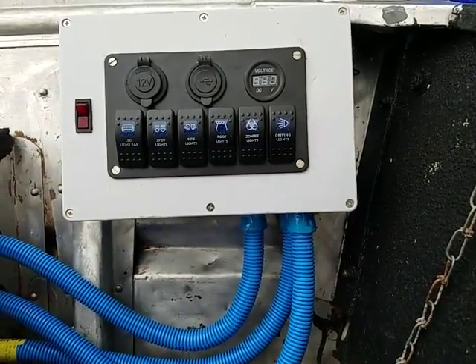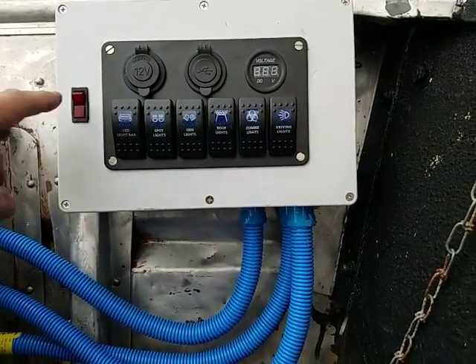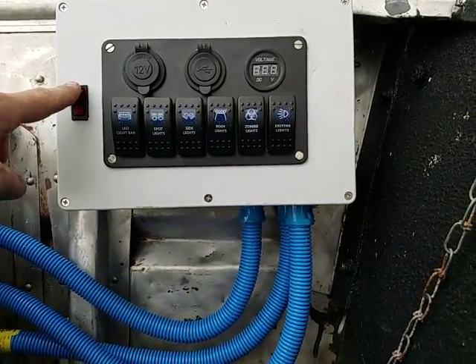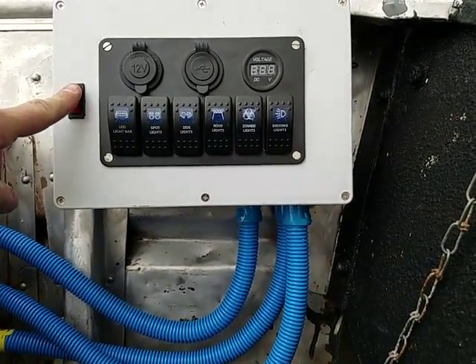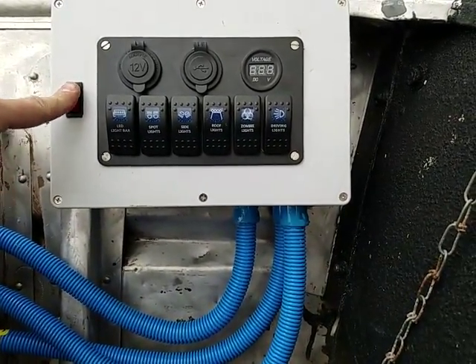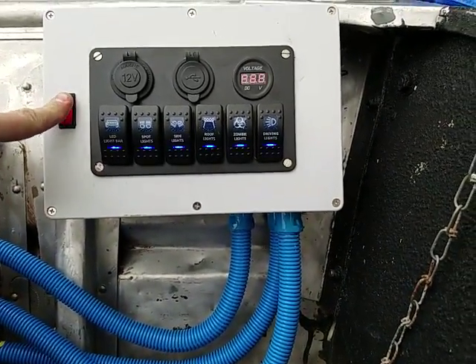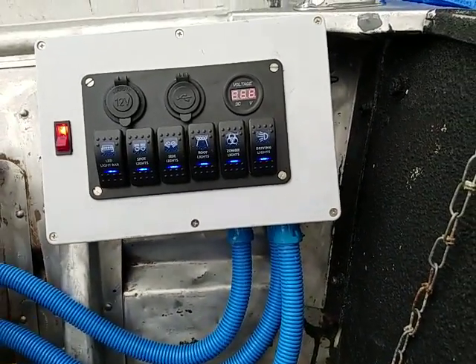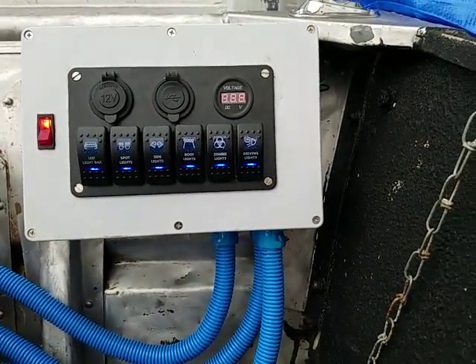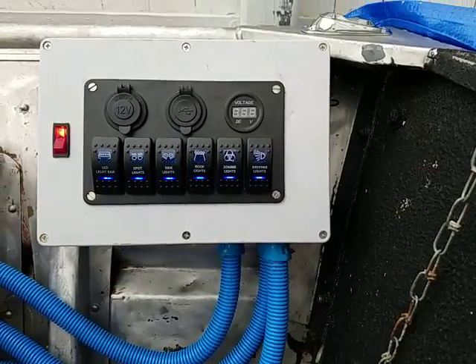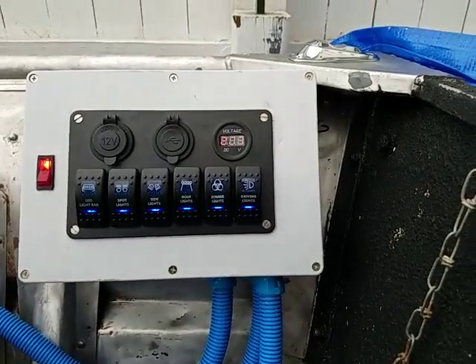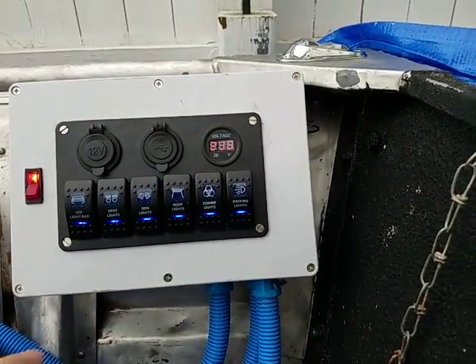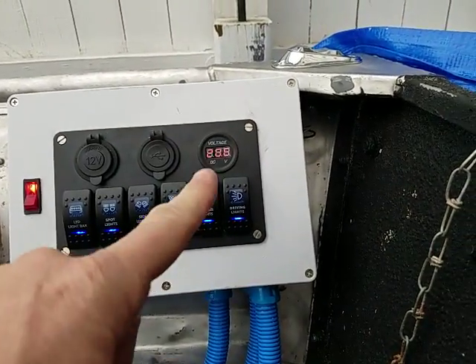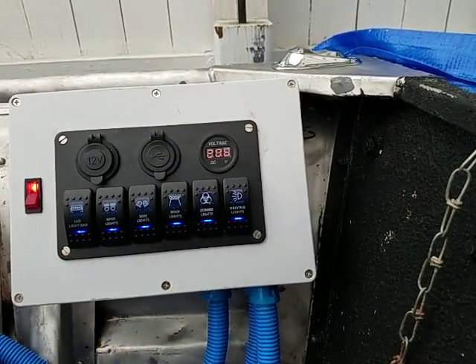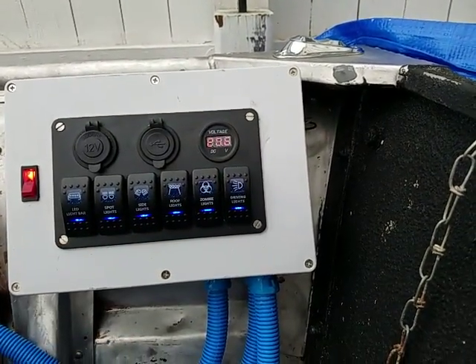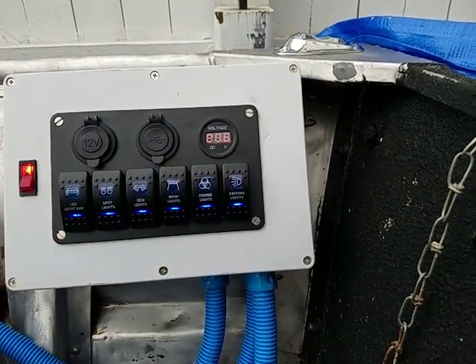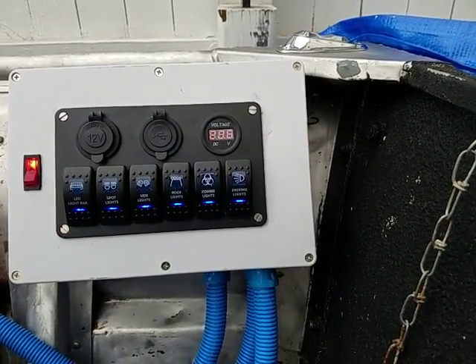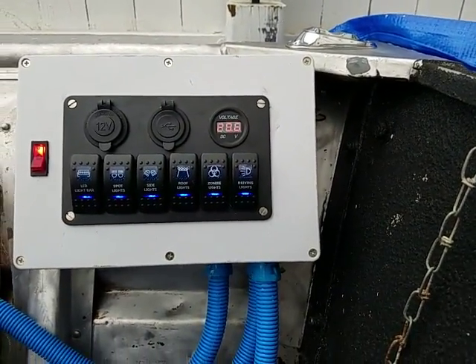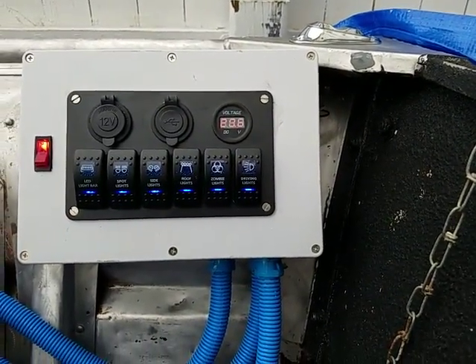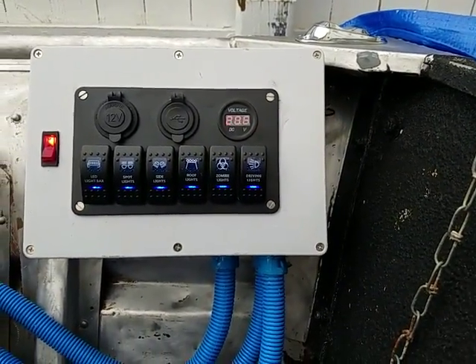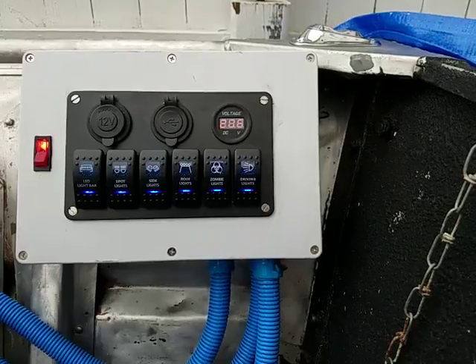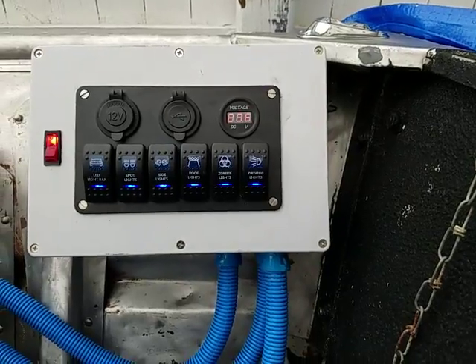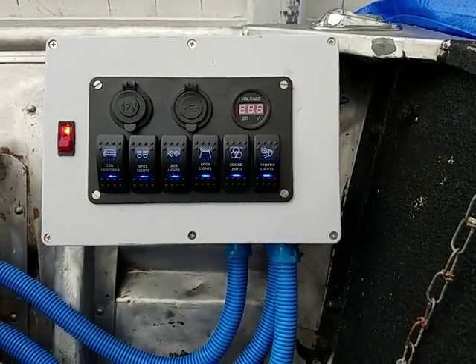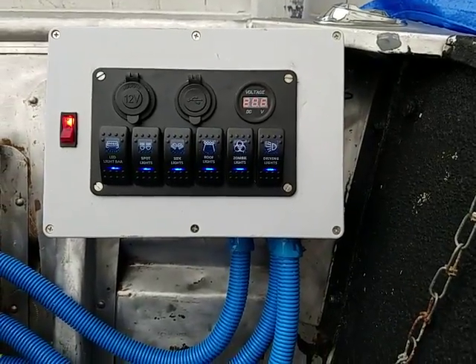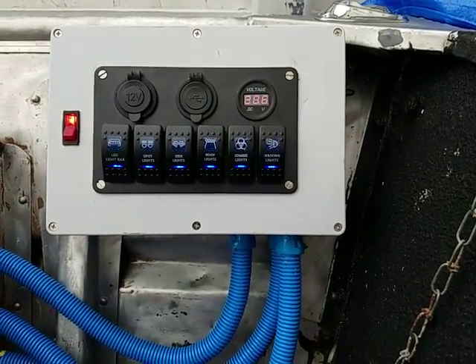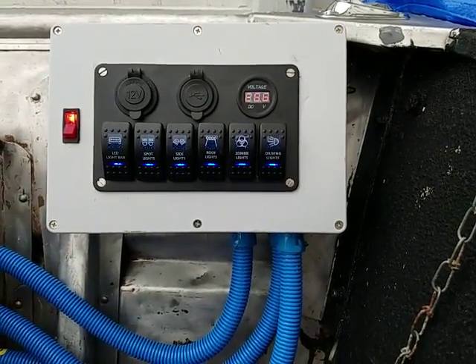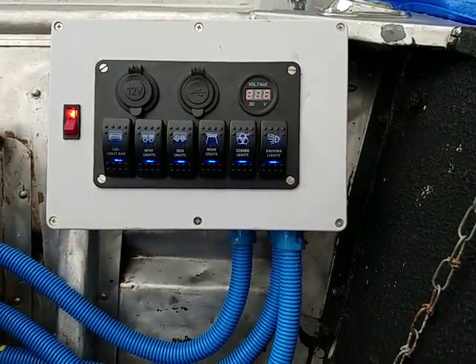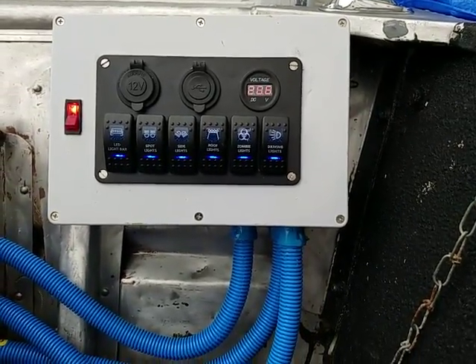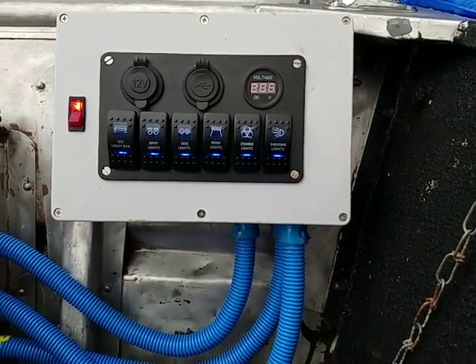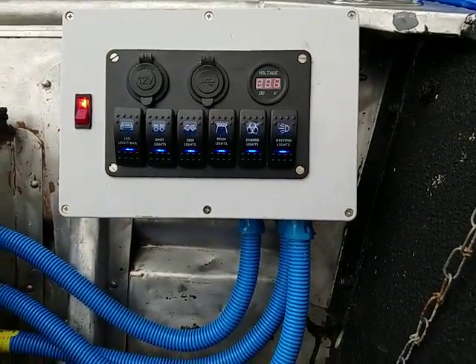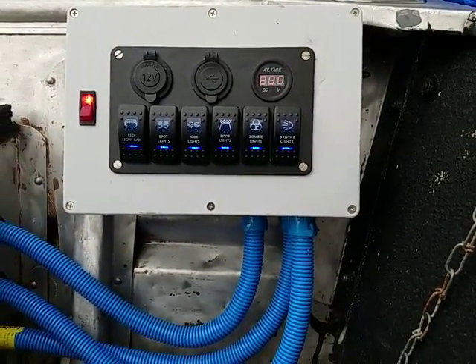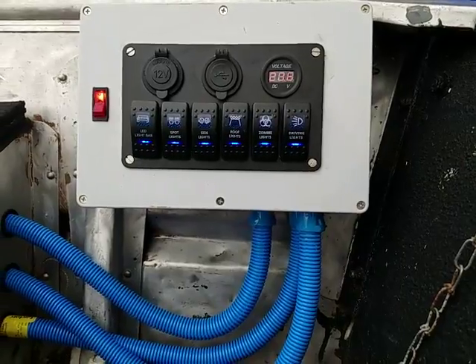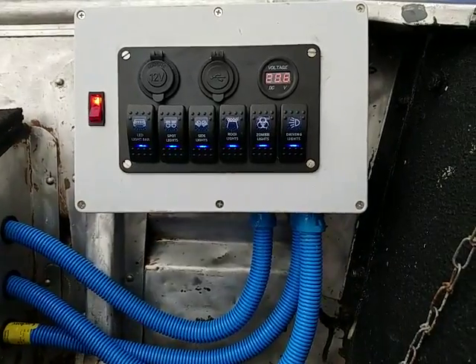It also shows voltage for the battery — I have 20.6 volts right now. I don't actually have a real battery in here; I'm using a drill battery, believe it or not. And of course there are numerous switches.